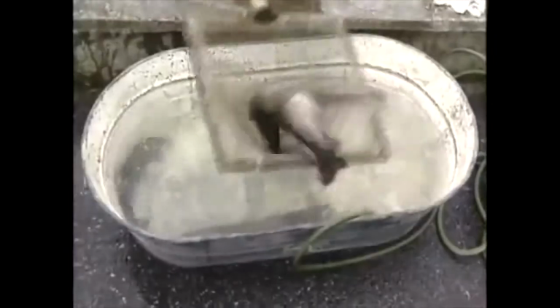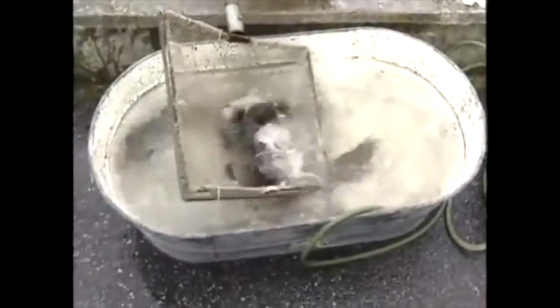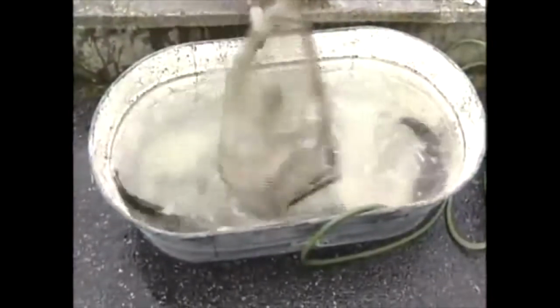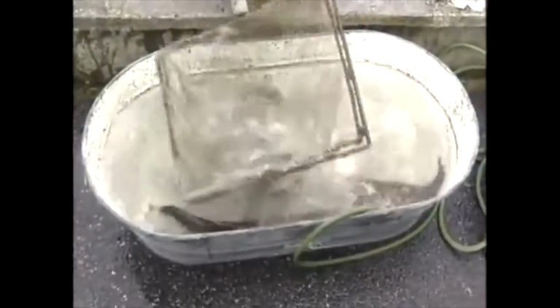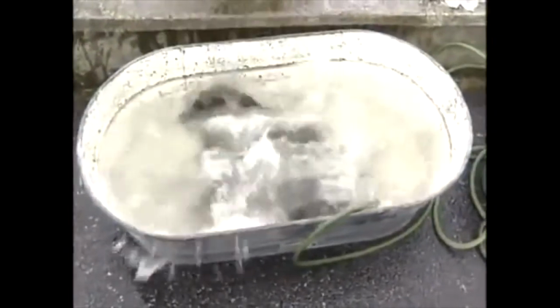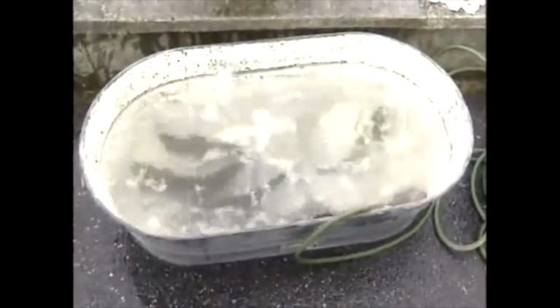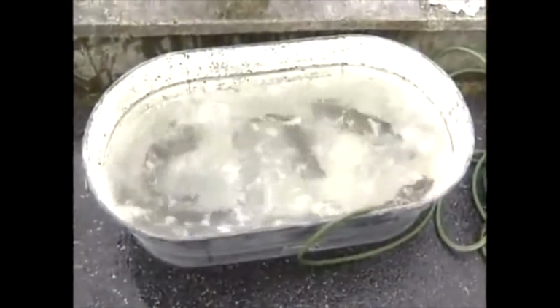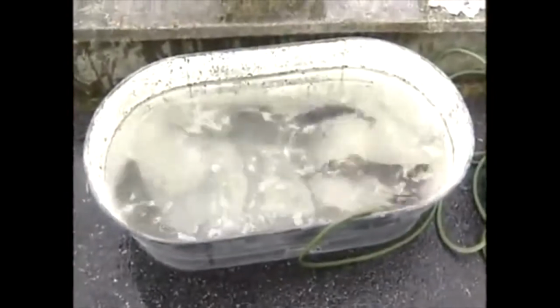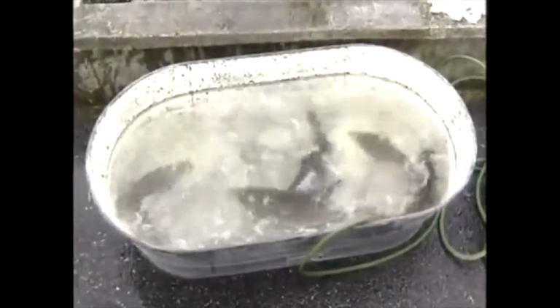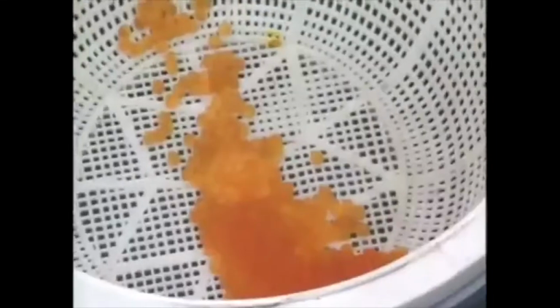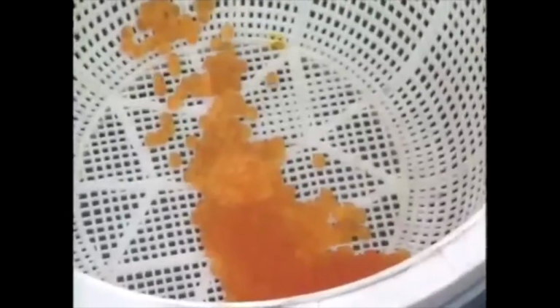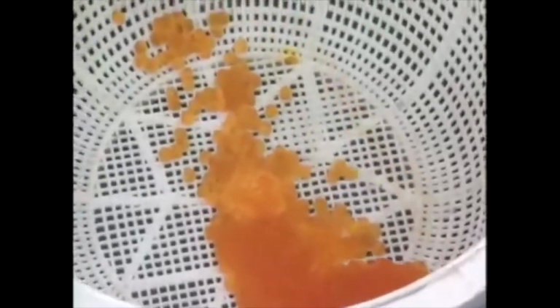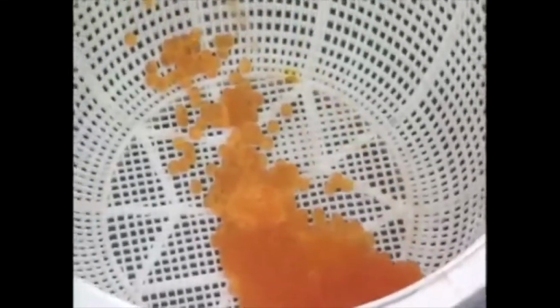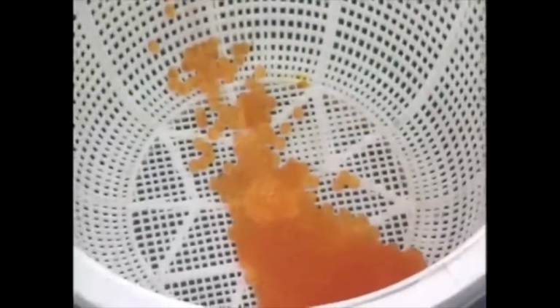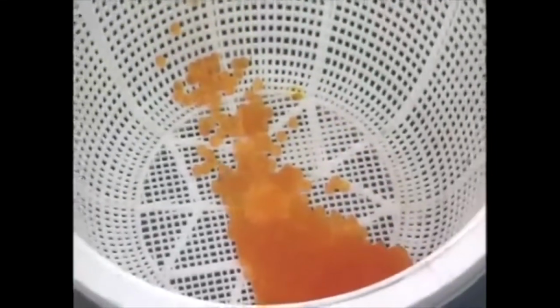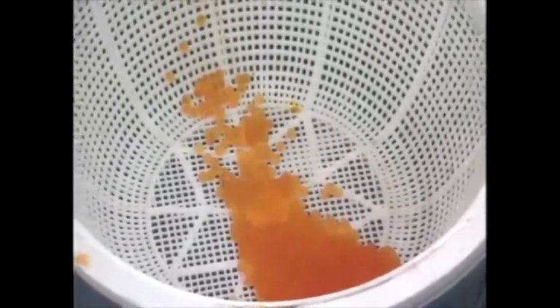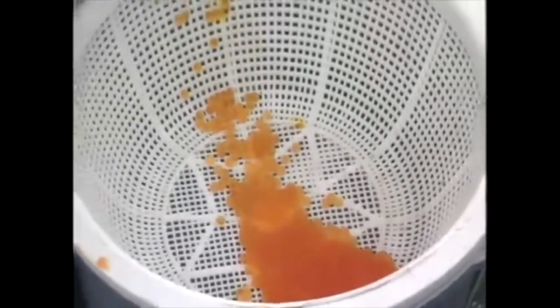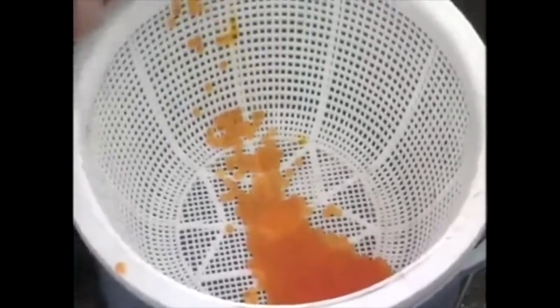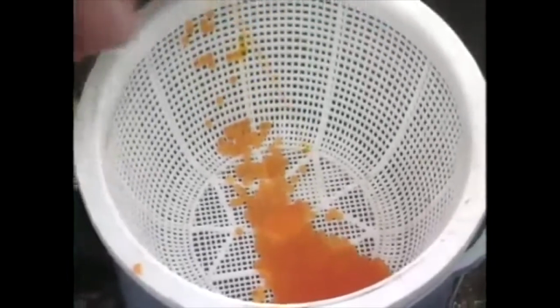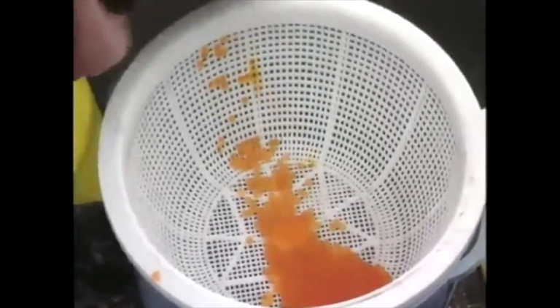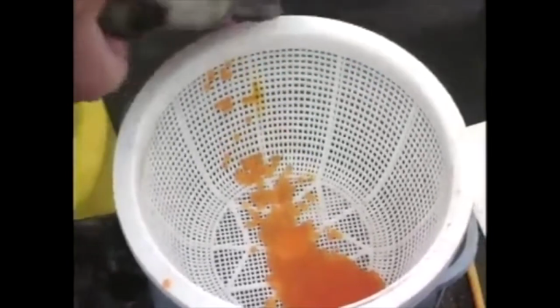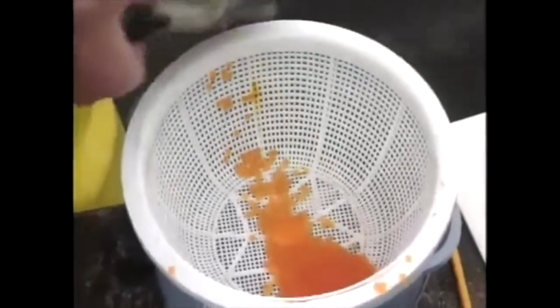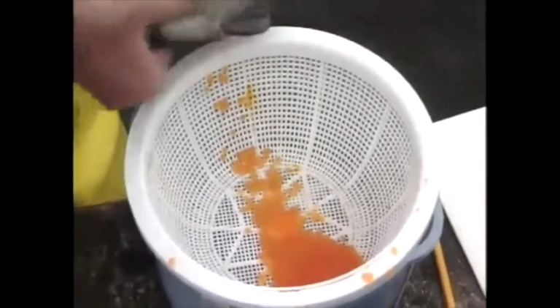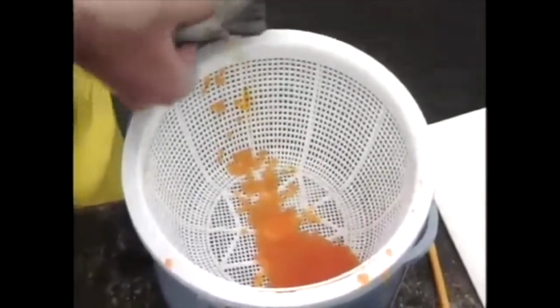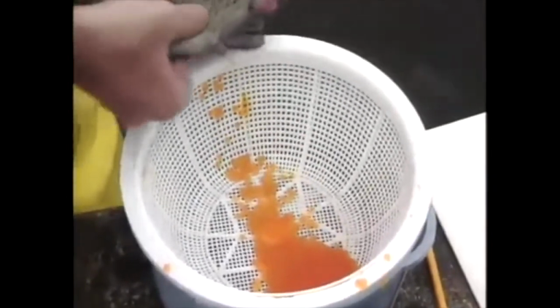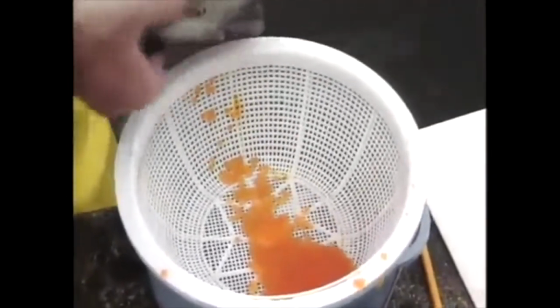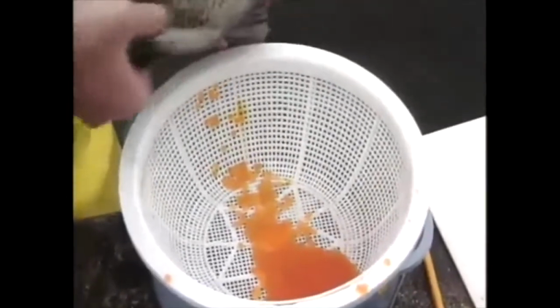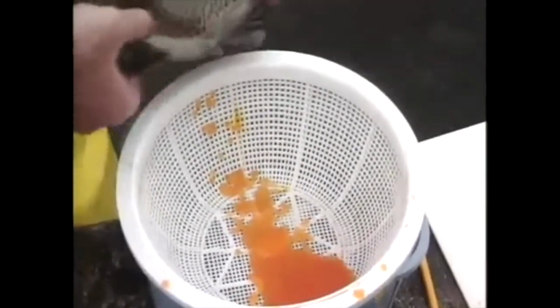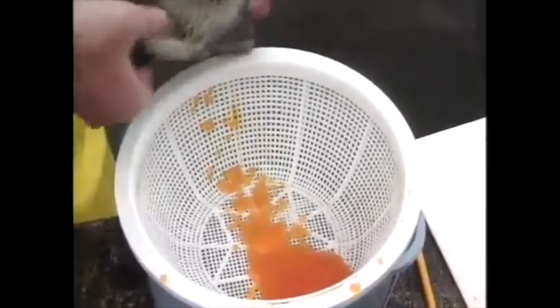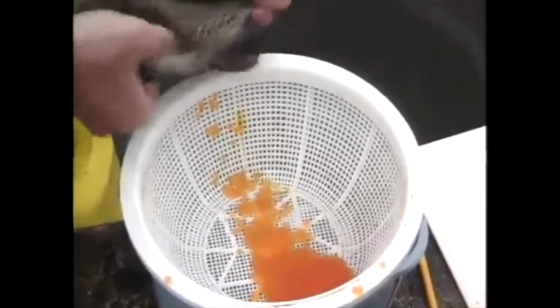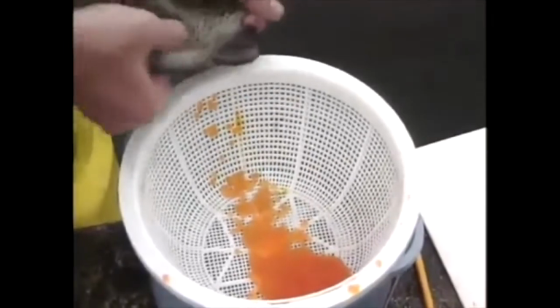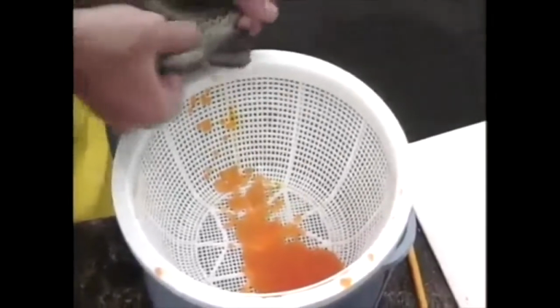It can be transmitted from broodfish carriers to their embryos inside eggs and therefore cannot be eradicated by external disinfection of the eggs. The disease is also spread horizontally among fish through the water.